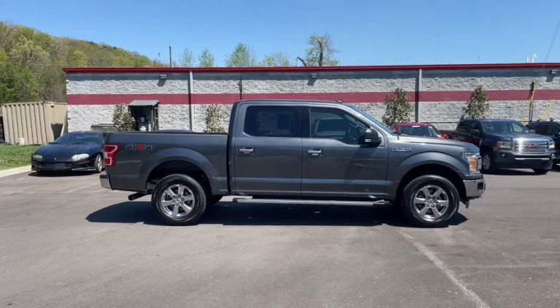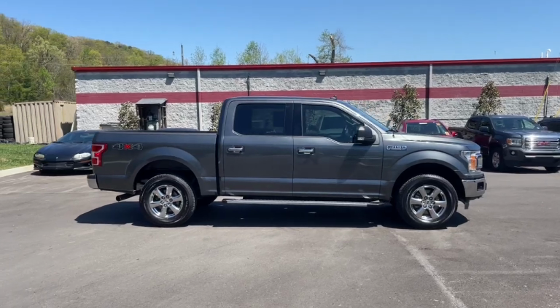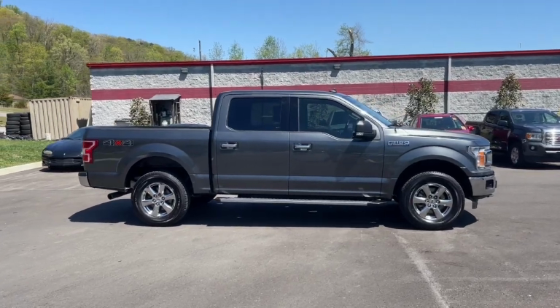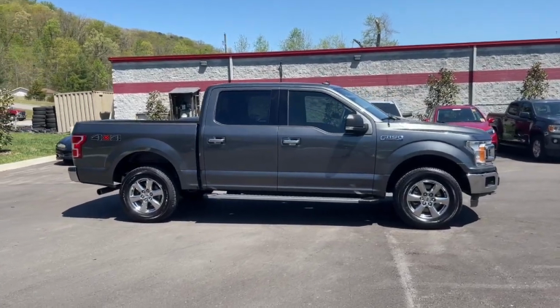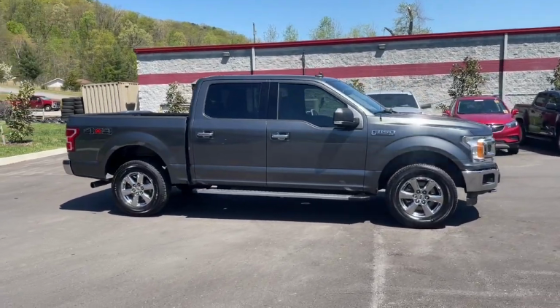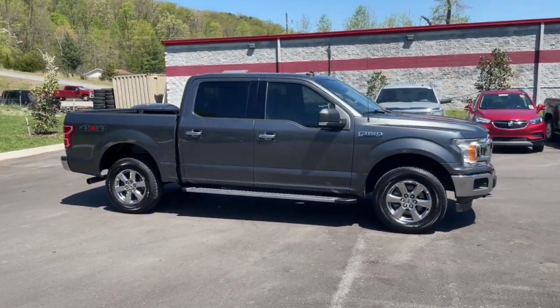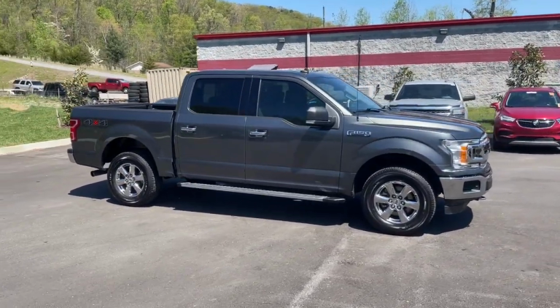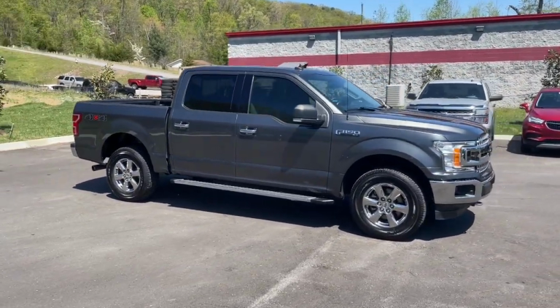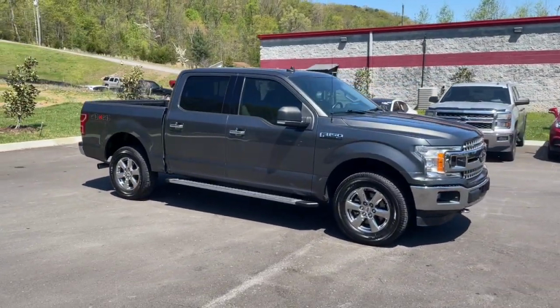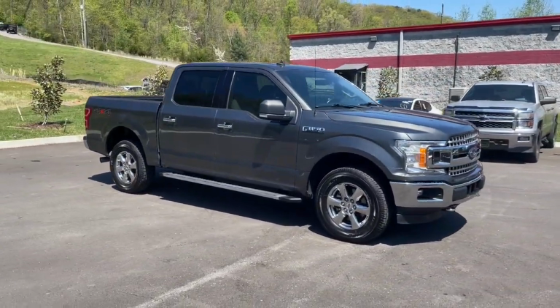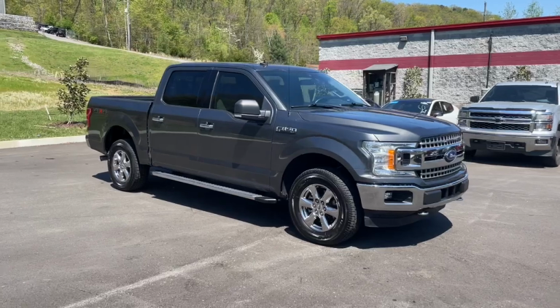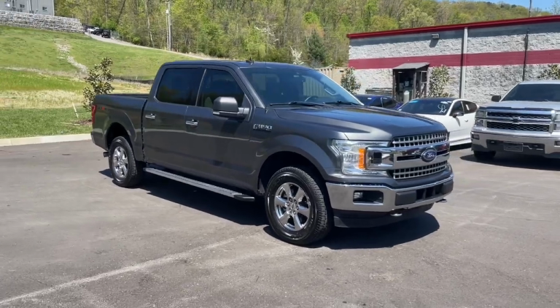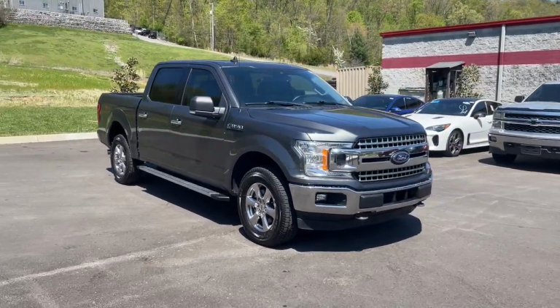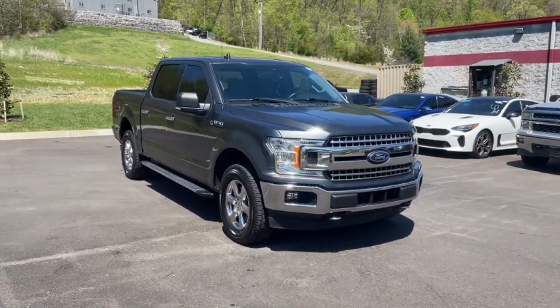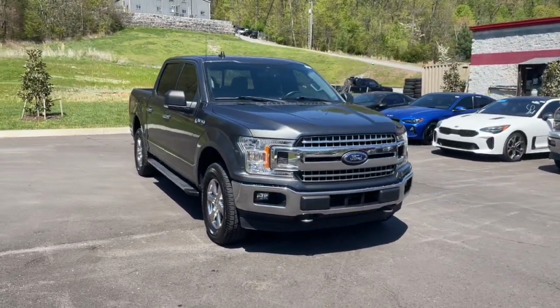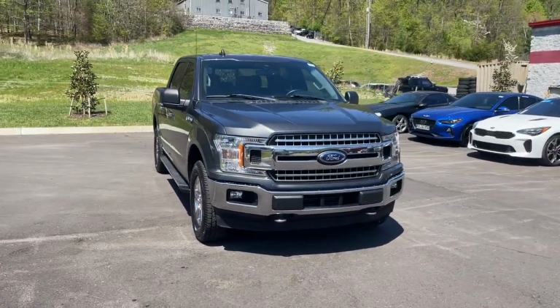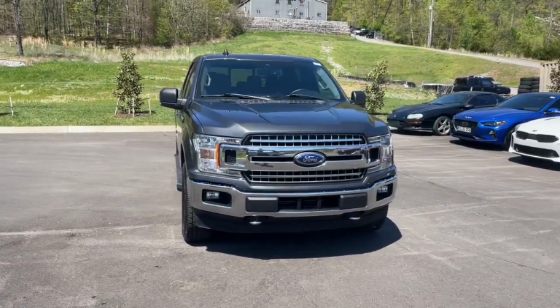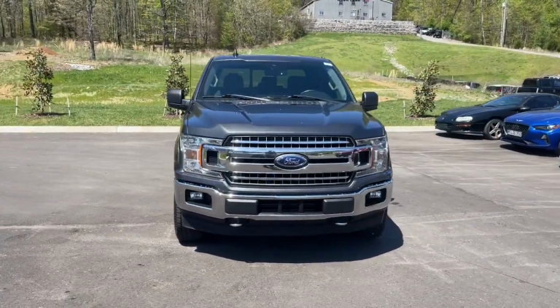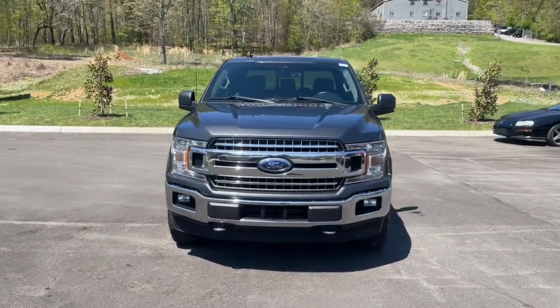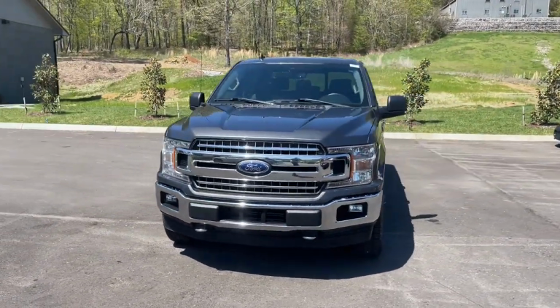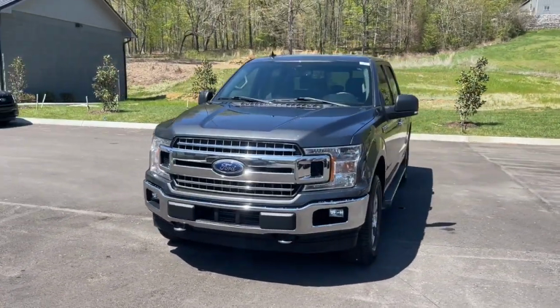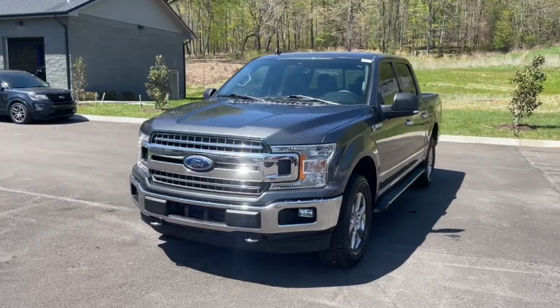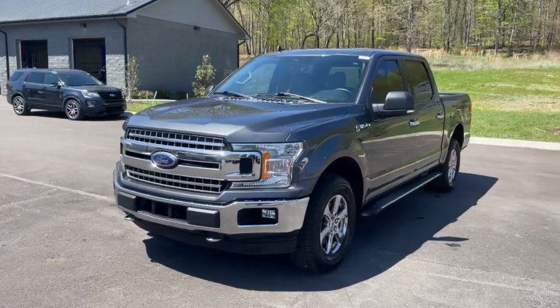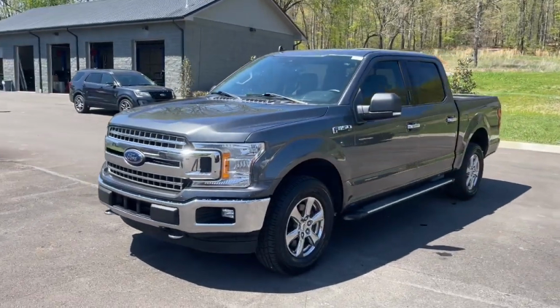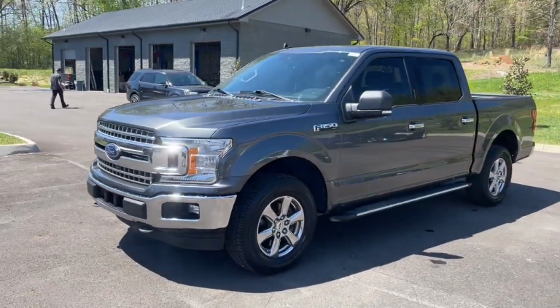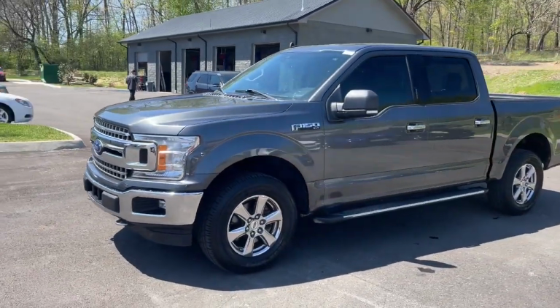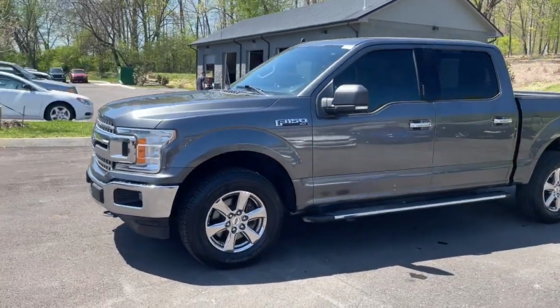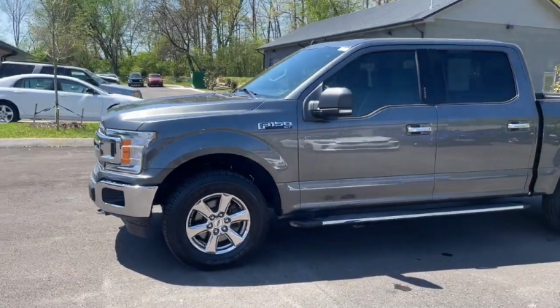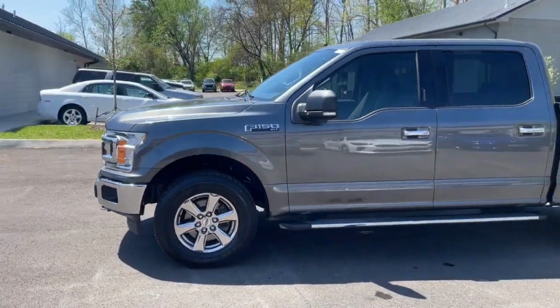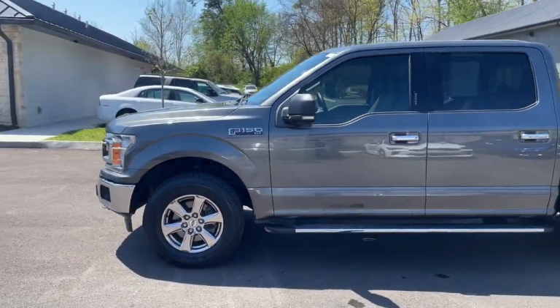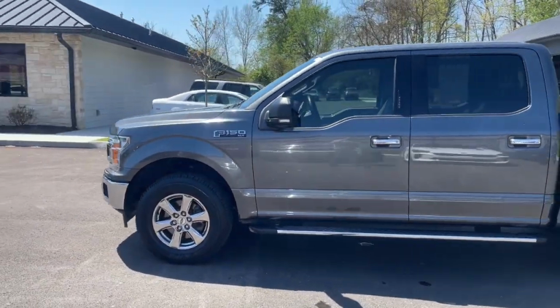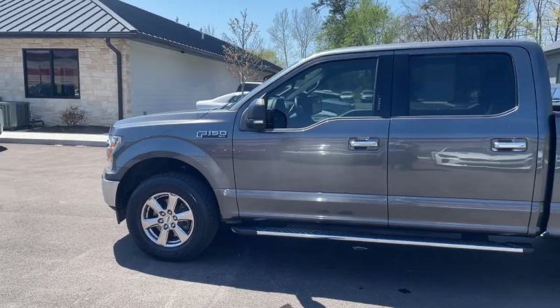Hop into the 2019 Ford F-150. This vehicle is an outstanding buy with fewer than 70,000 miles on the odometer. Enjoy a new level of ease and confidence whether at work or play when you're in this F-150.